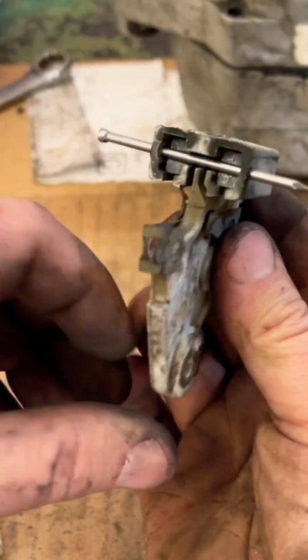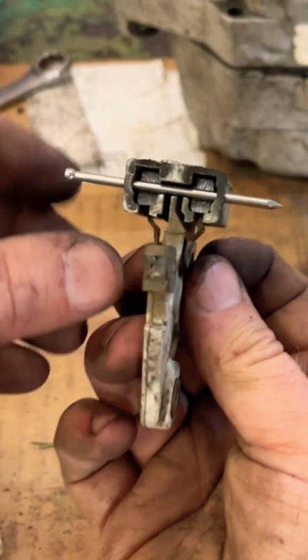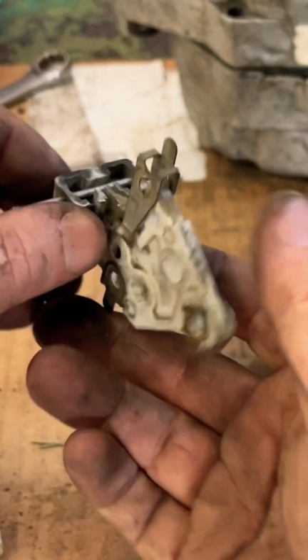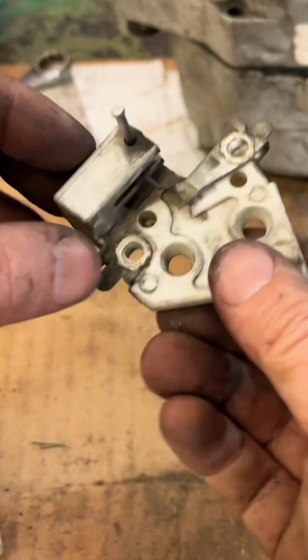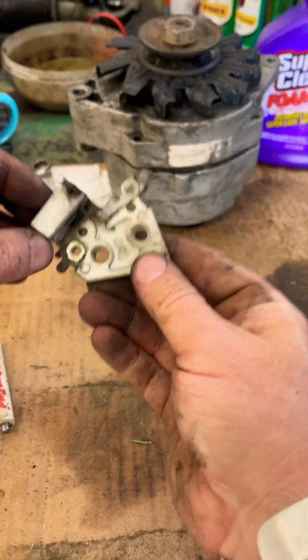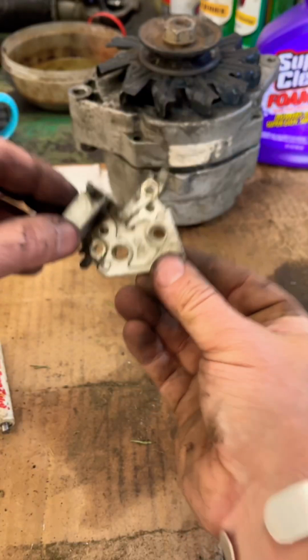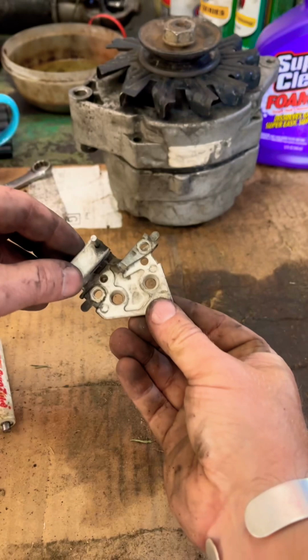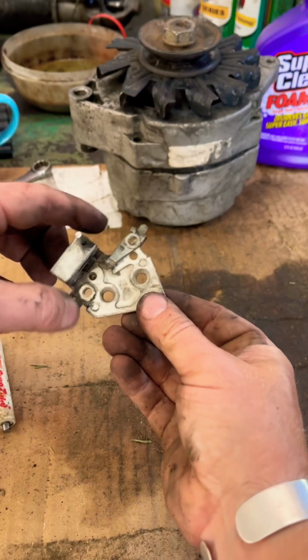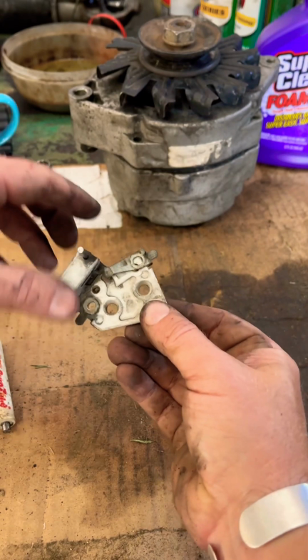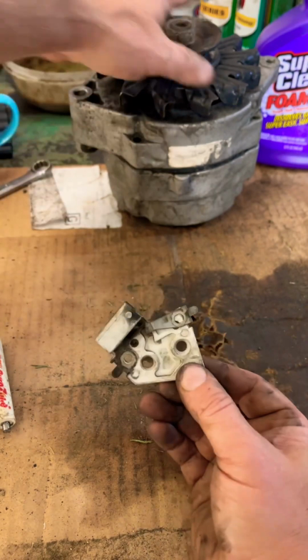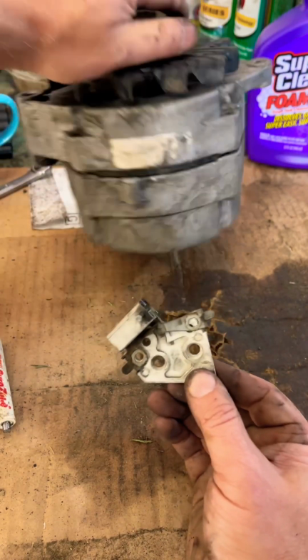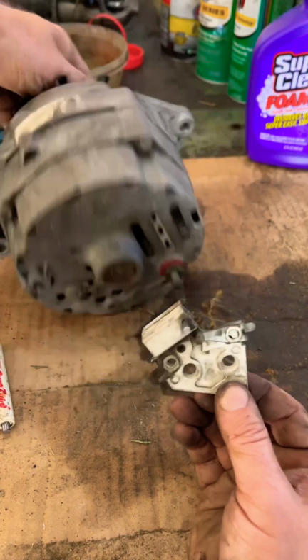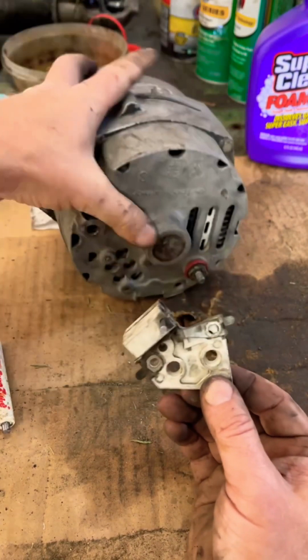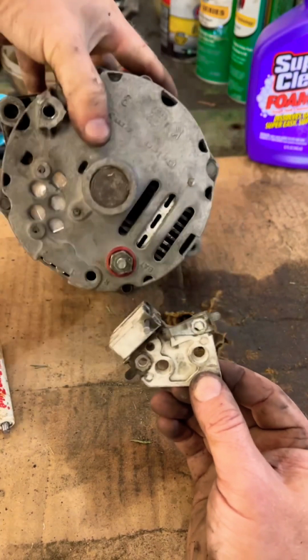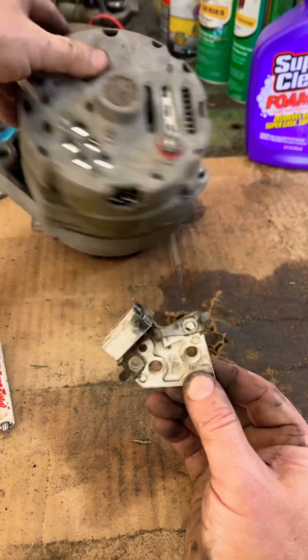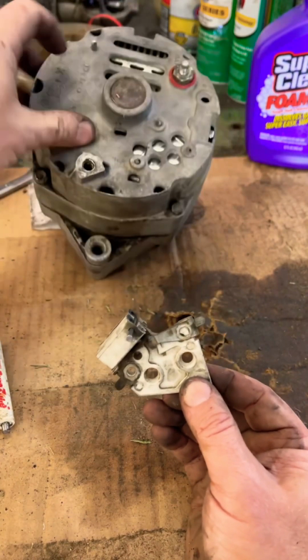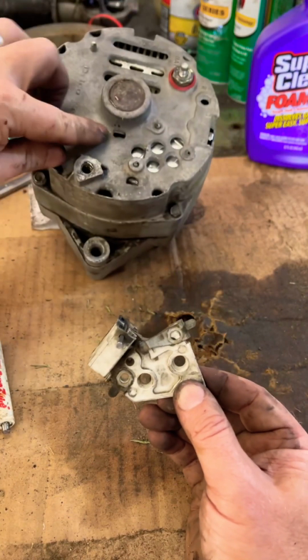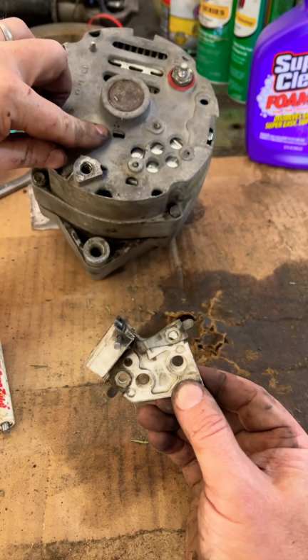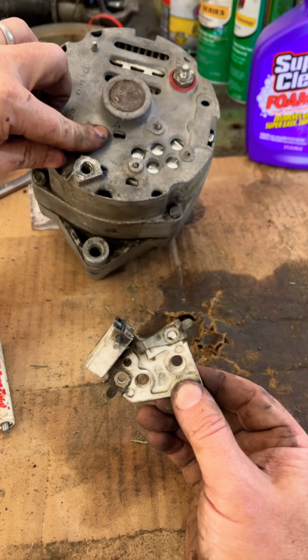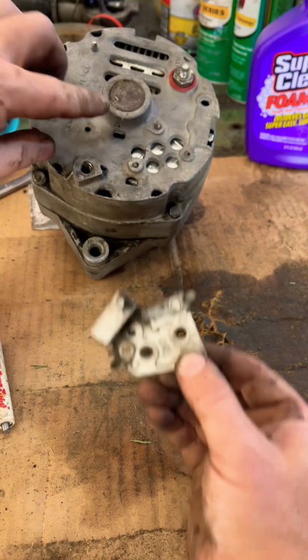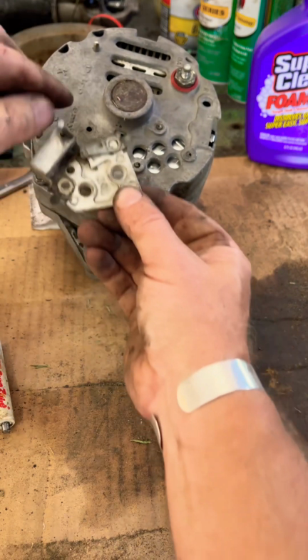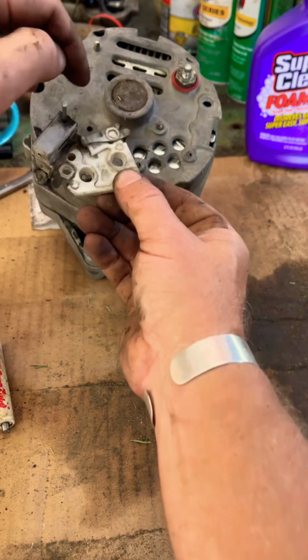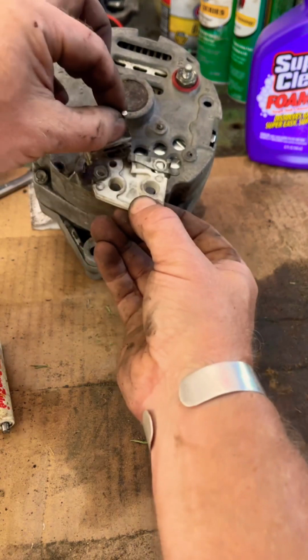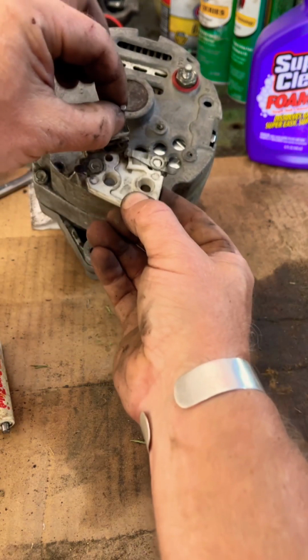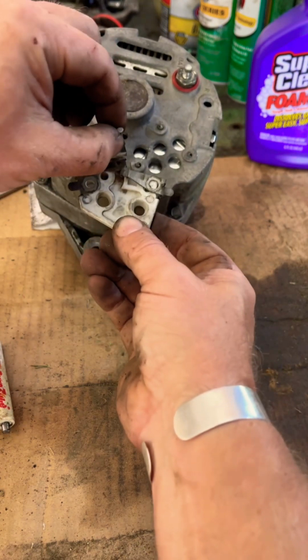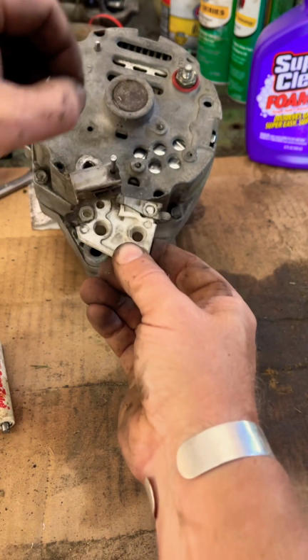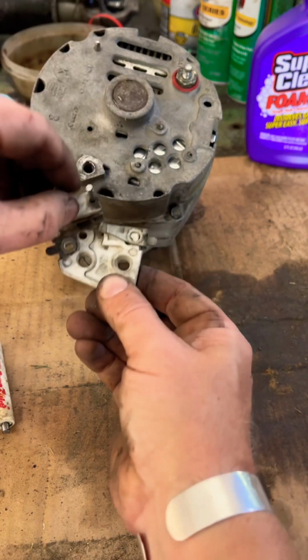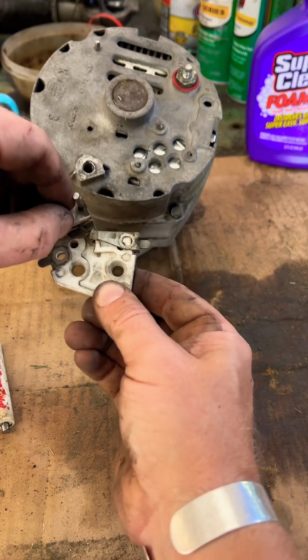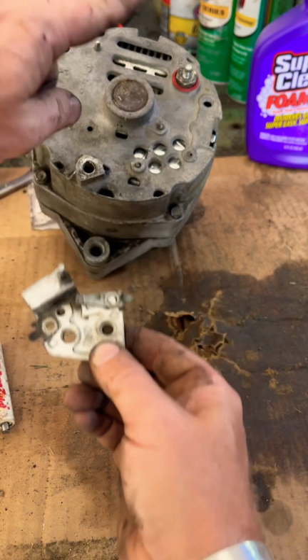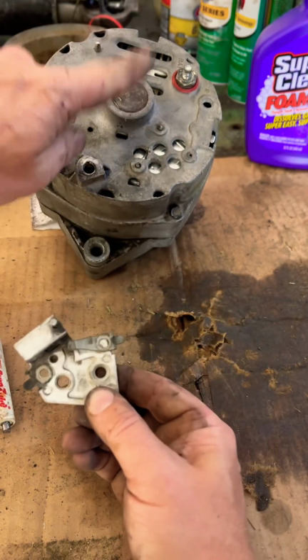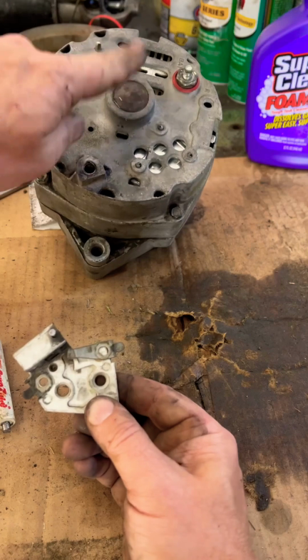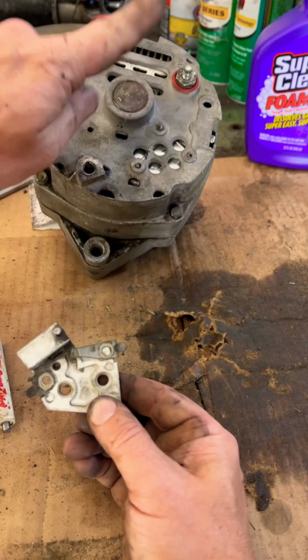Now you've got those brushes held in place. When you put this into the alternator, there's a hole on the backside of the alternator — right there — and you will be able to pull this nail out through that hole, and the brushes will then ride on the rotor.